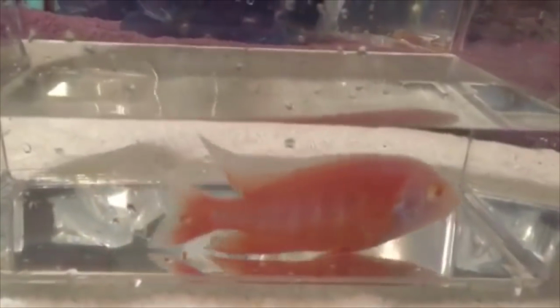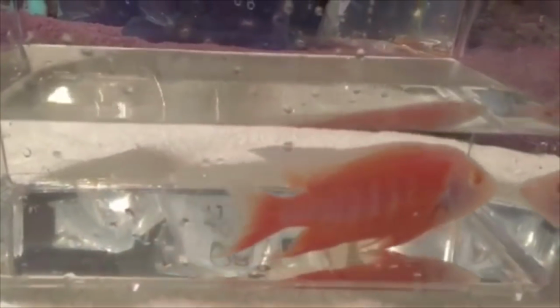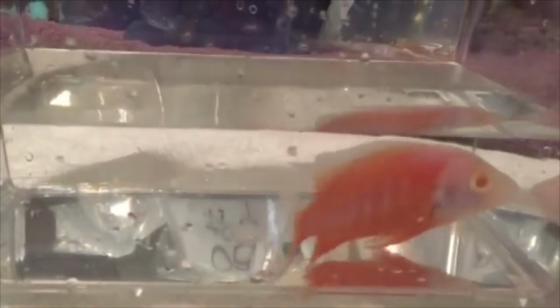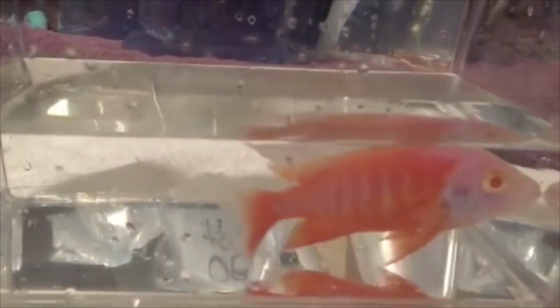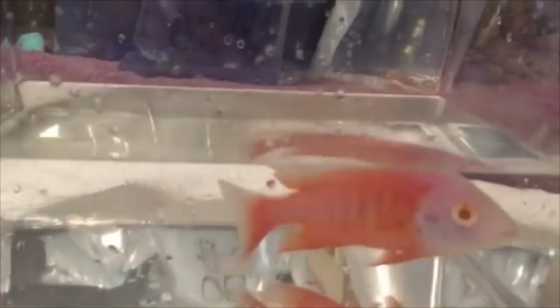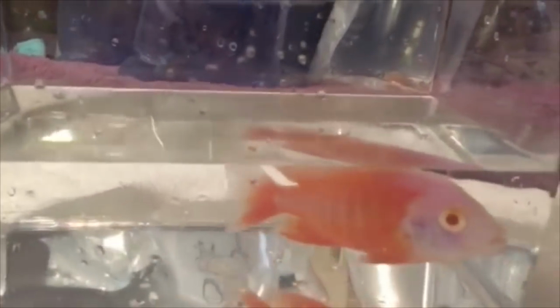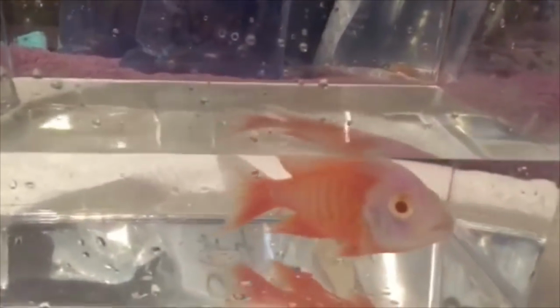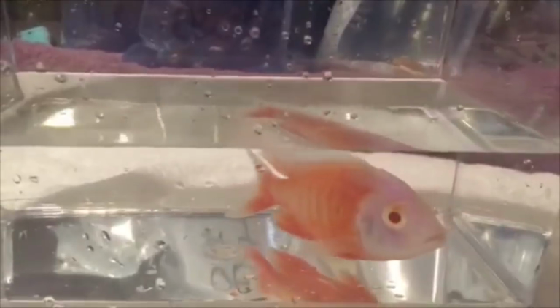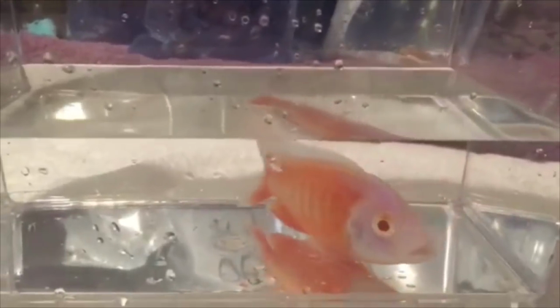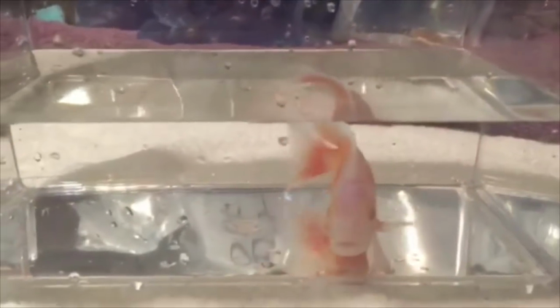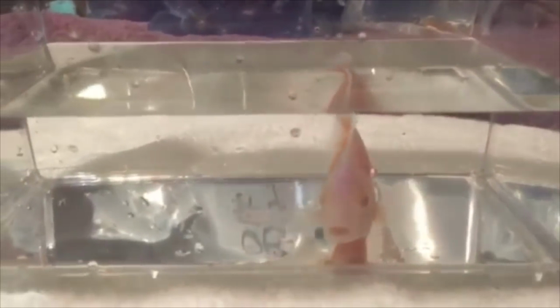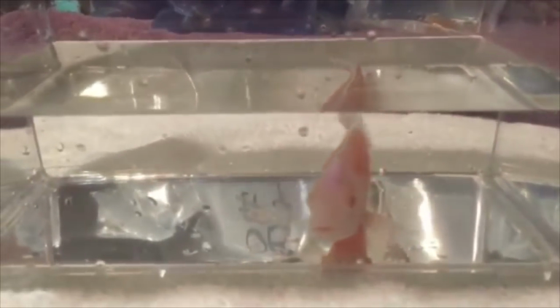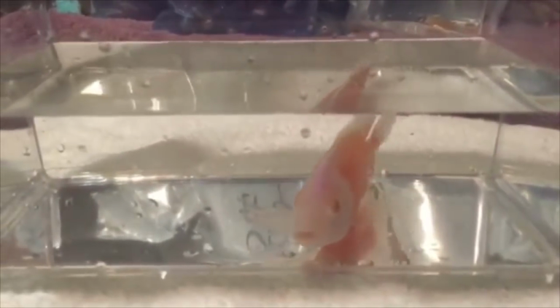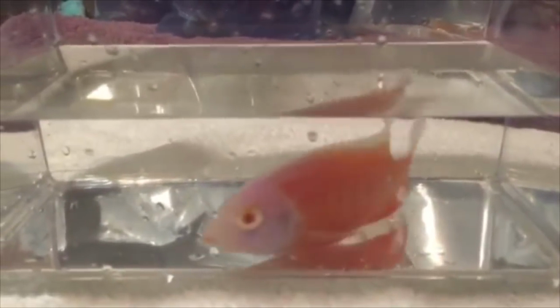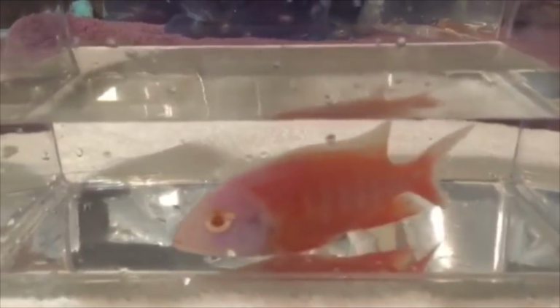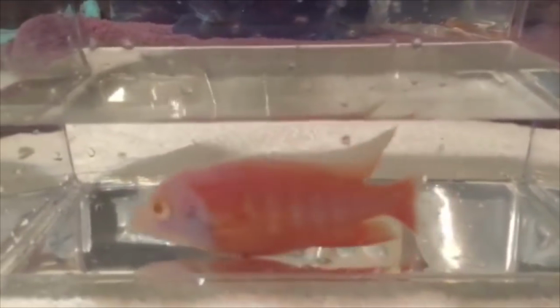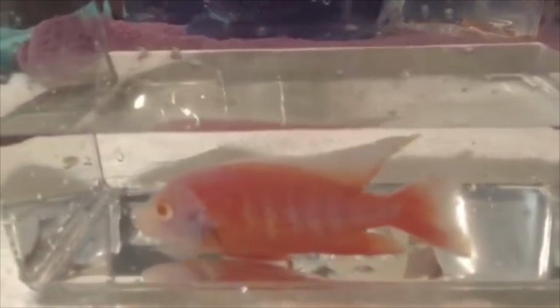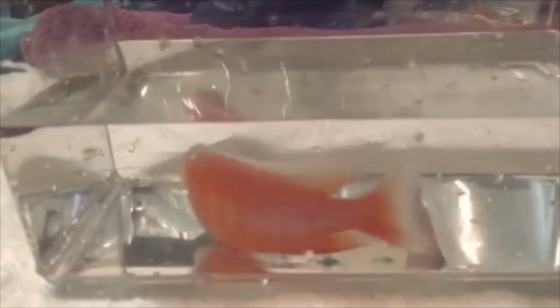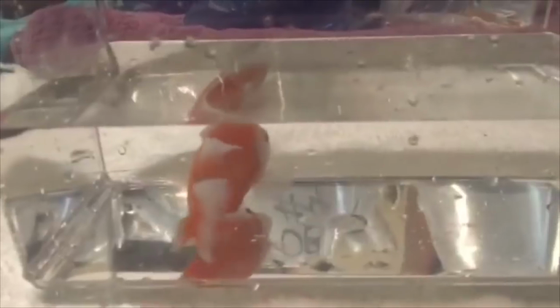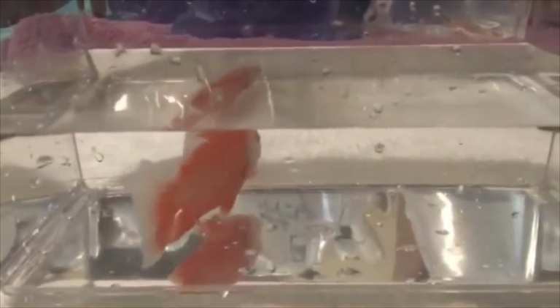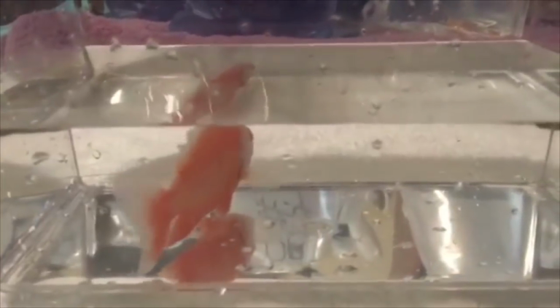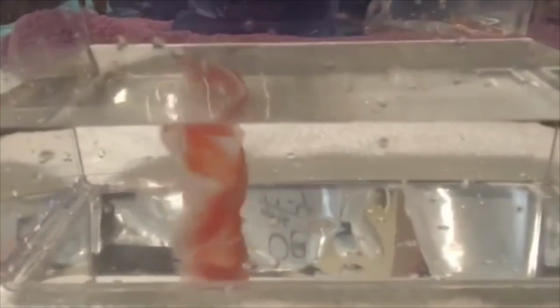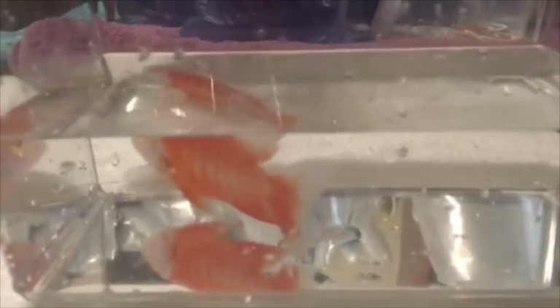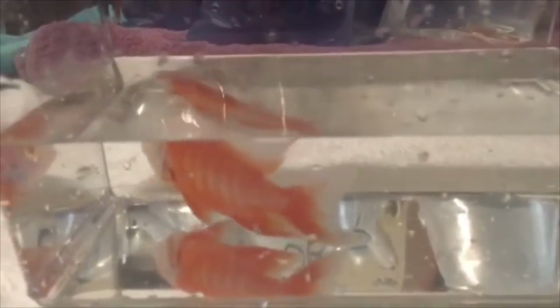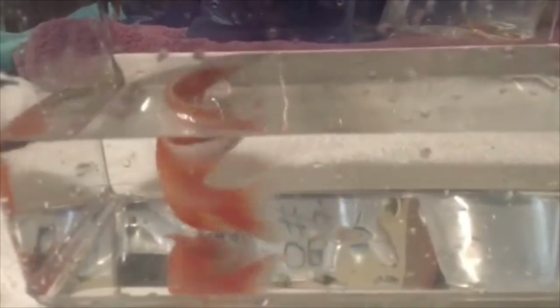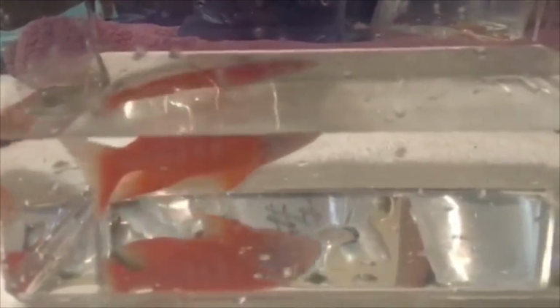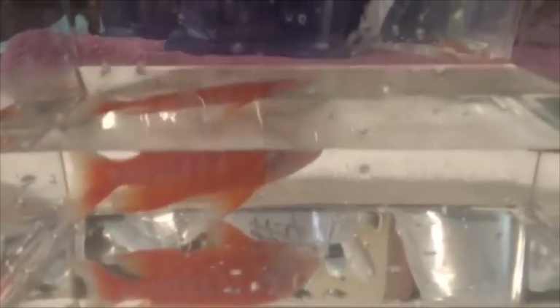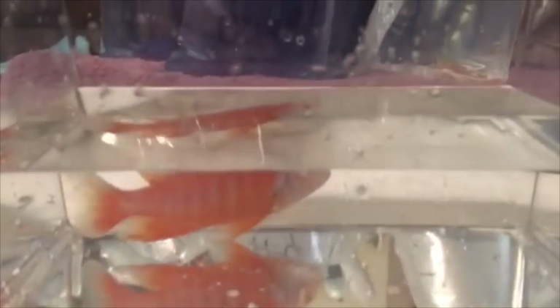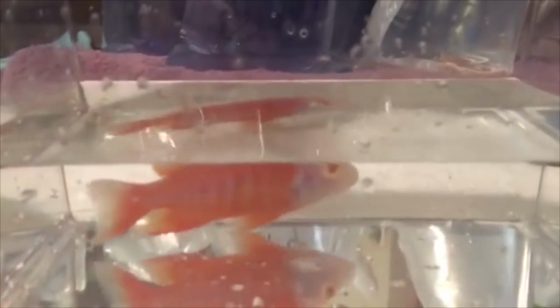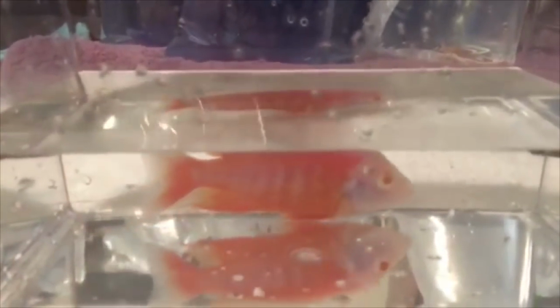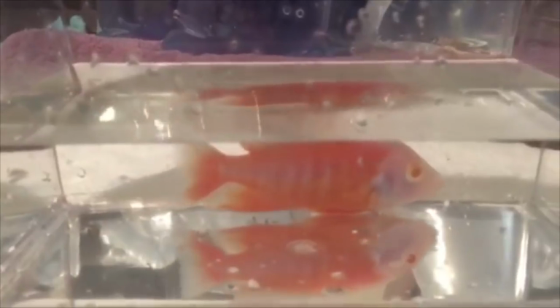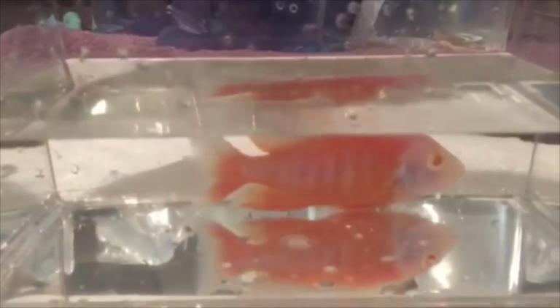This is a Eureka albino red. Beautiful white pearly face with that orange body — that is awesome. That's also from African Cichlids underscore Malawi.